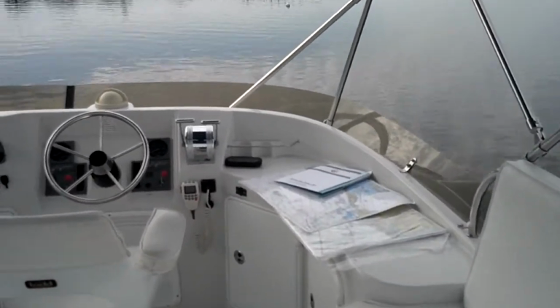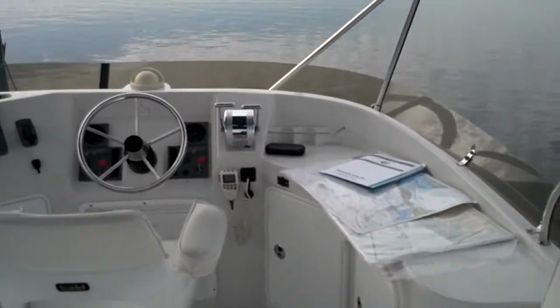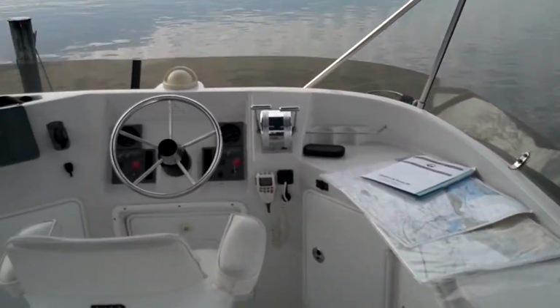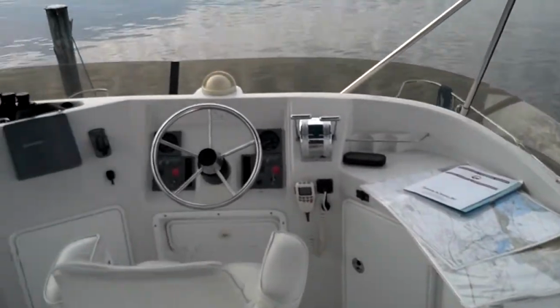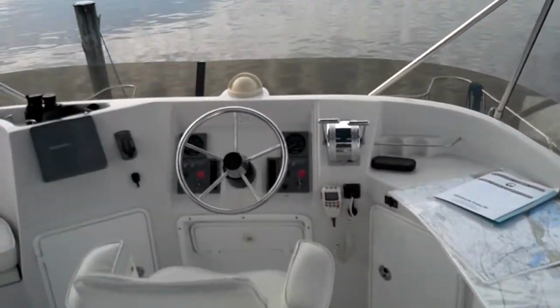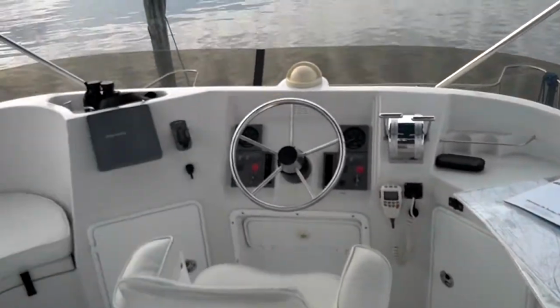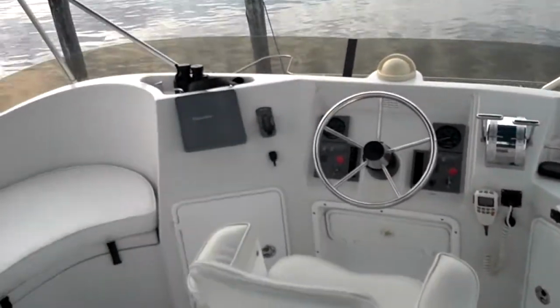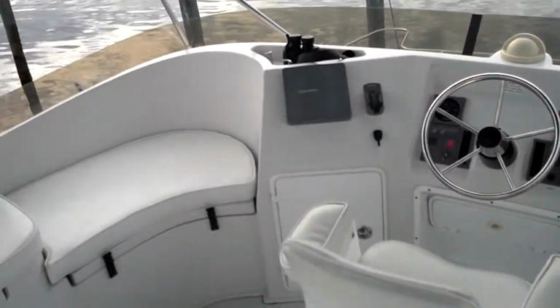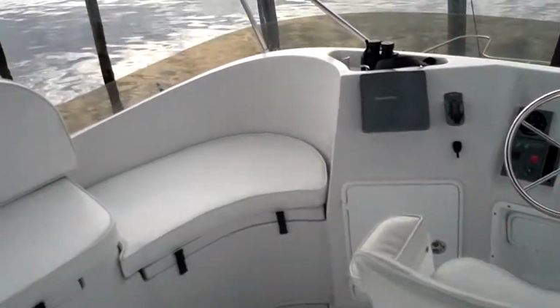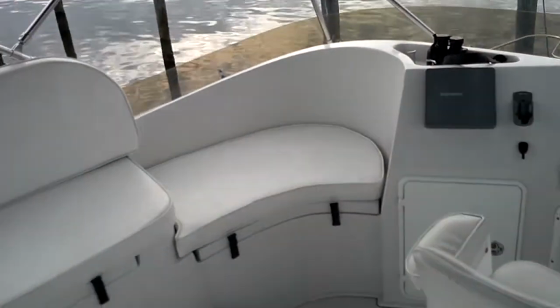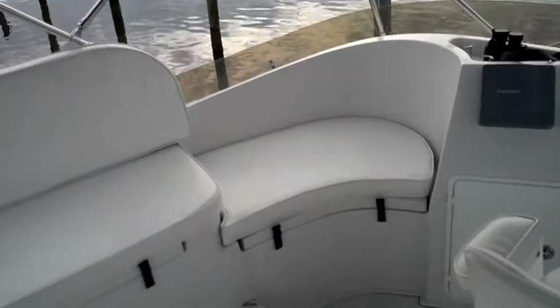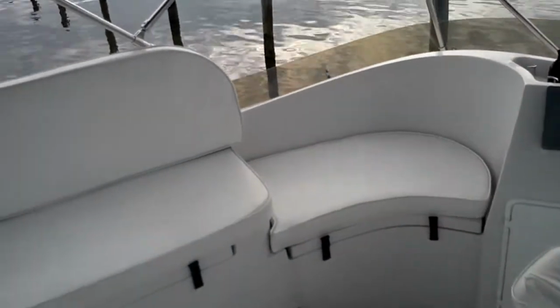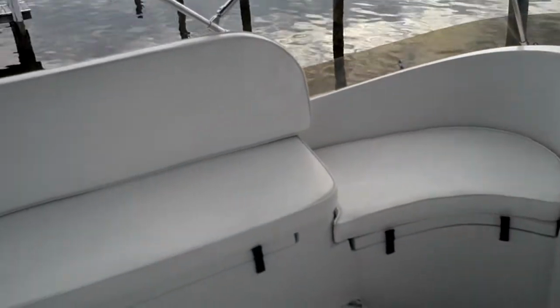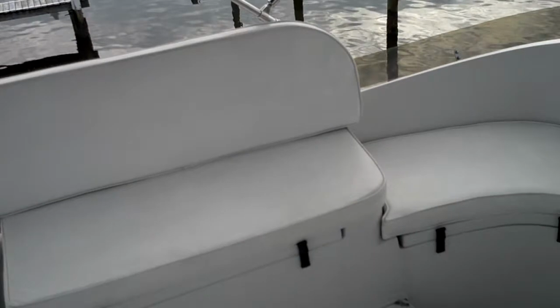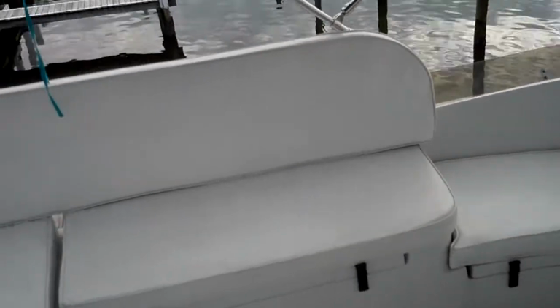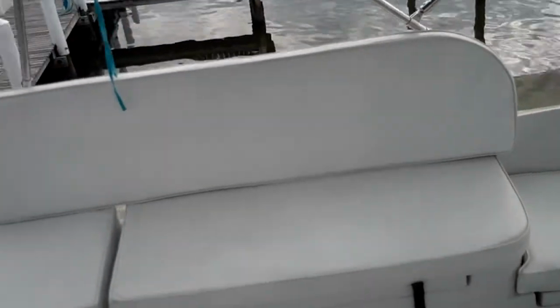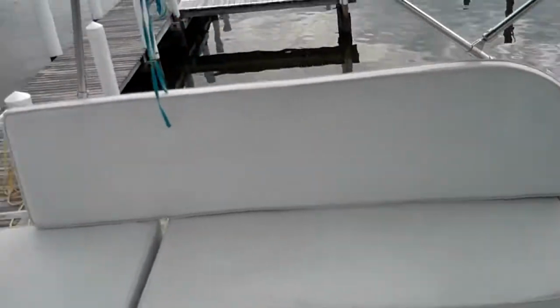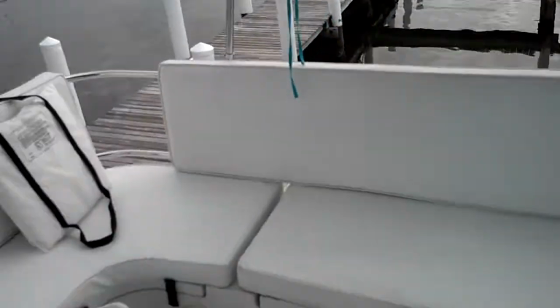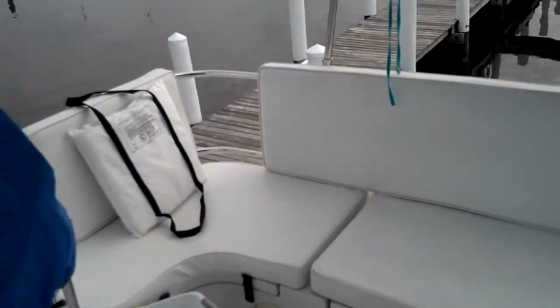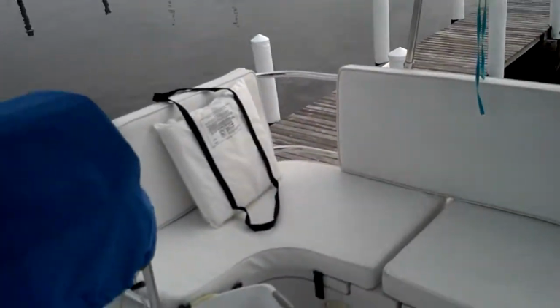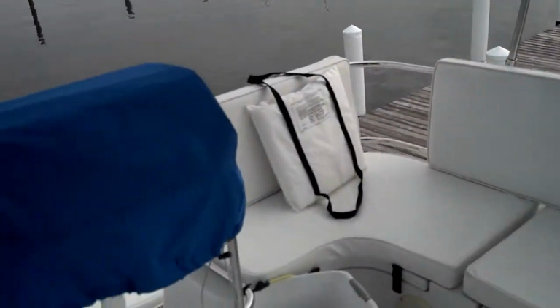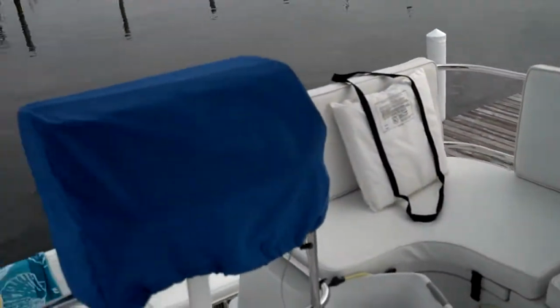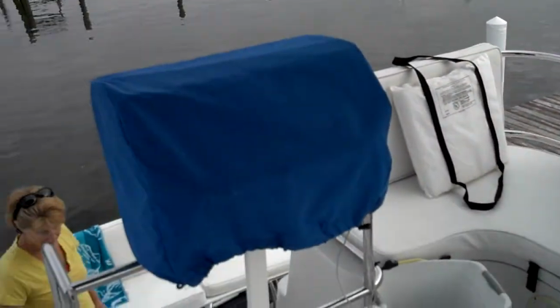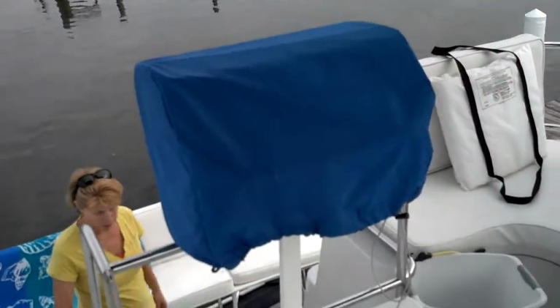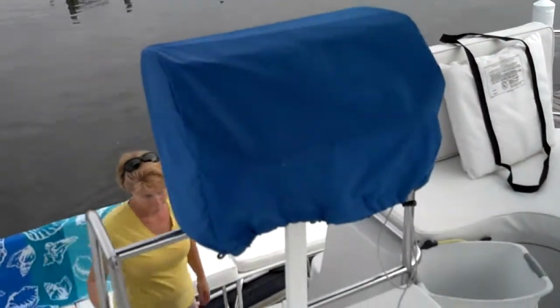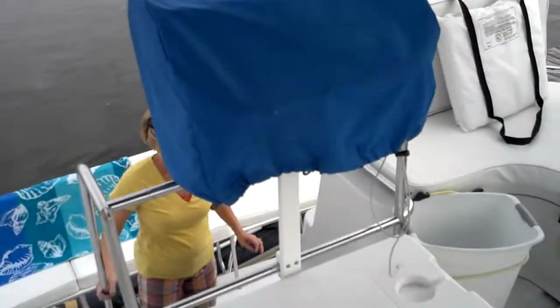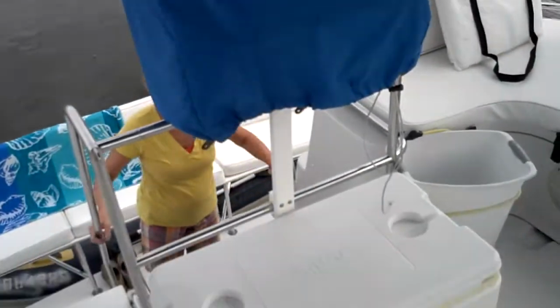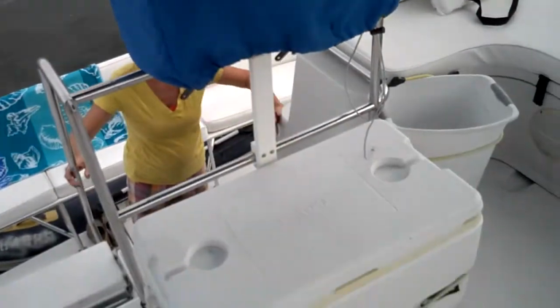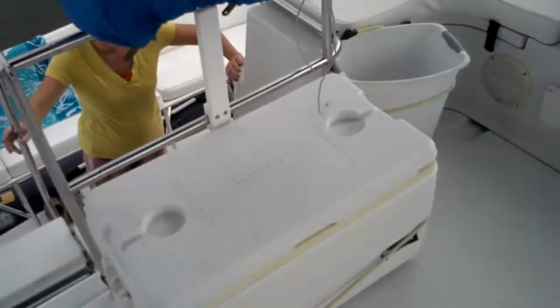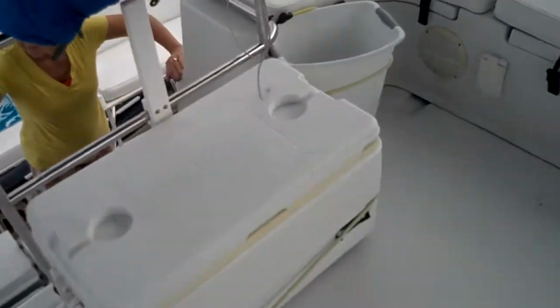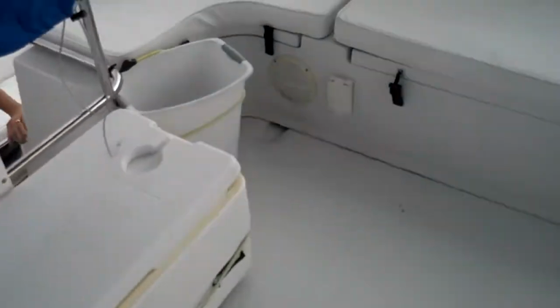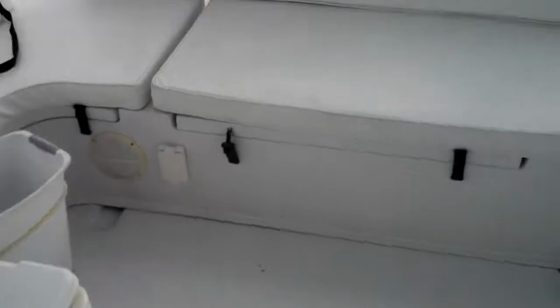My favorite part of the boat is the flybridge. We're getting ready to go to Boca Grande here in about an hour. It's got a grill underneath this blue thing and a couple of coolers.